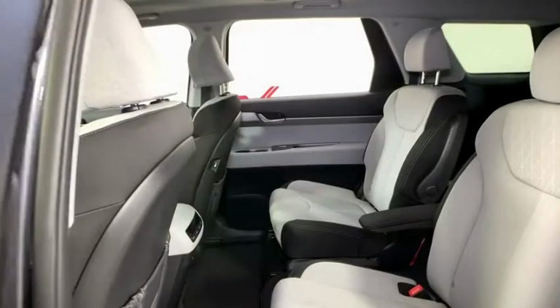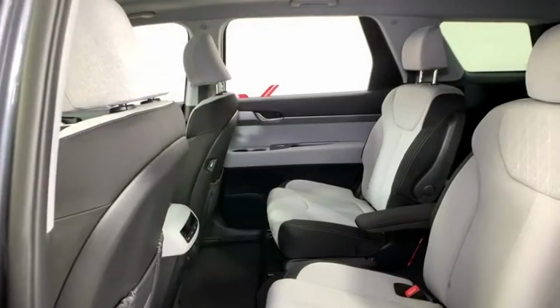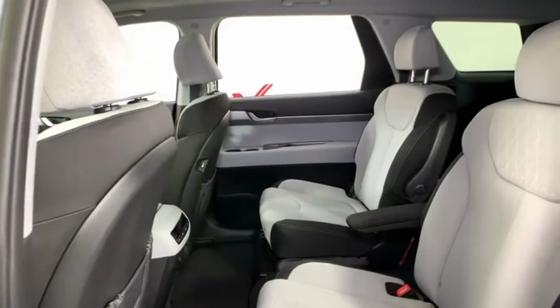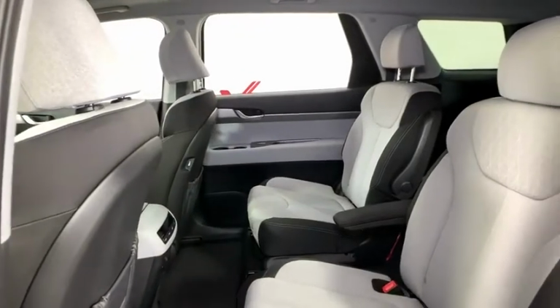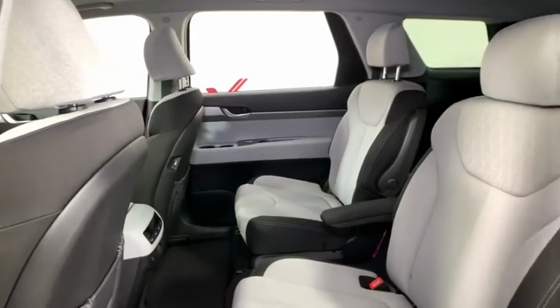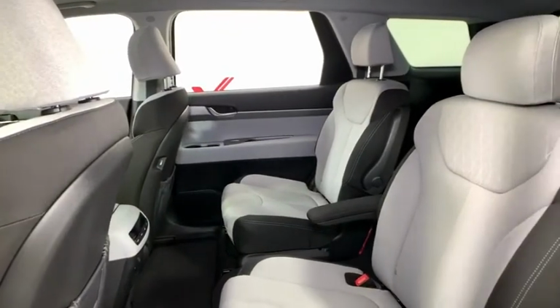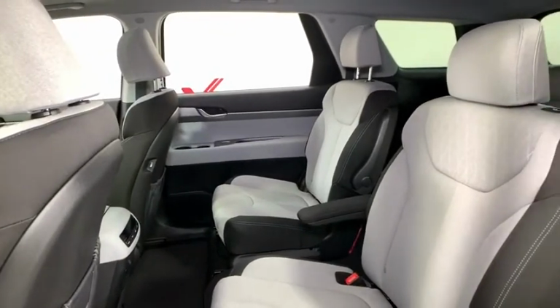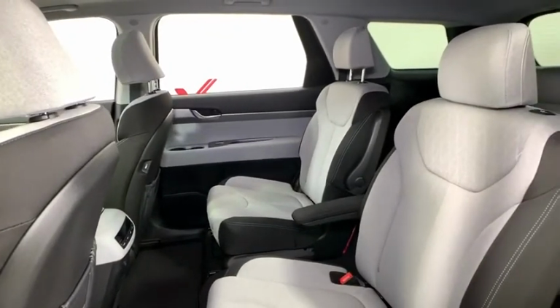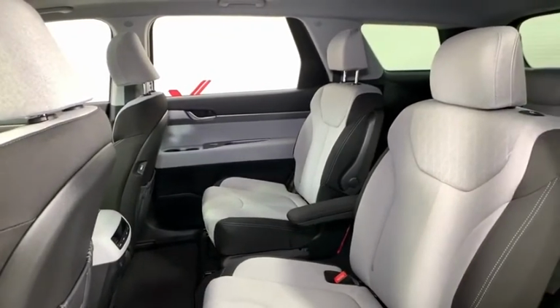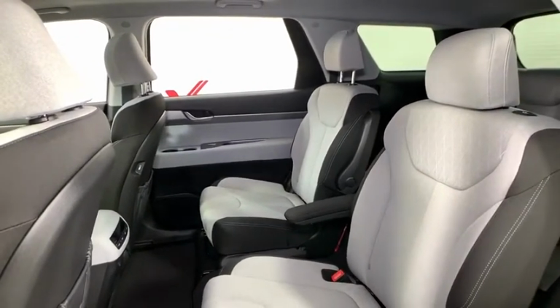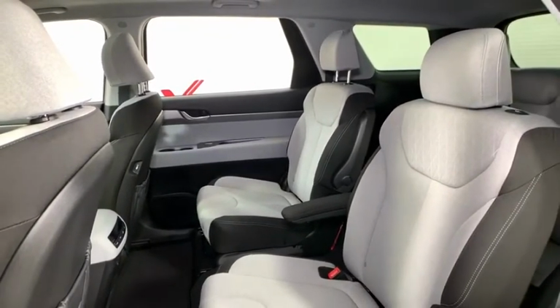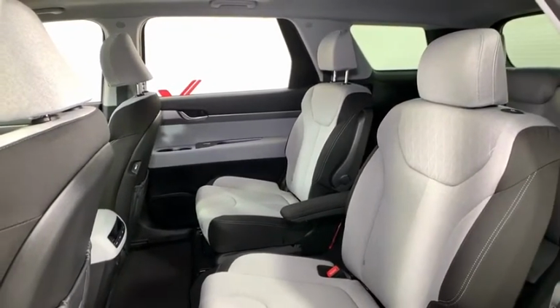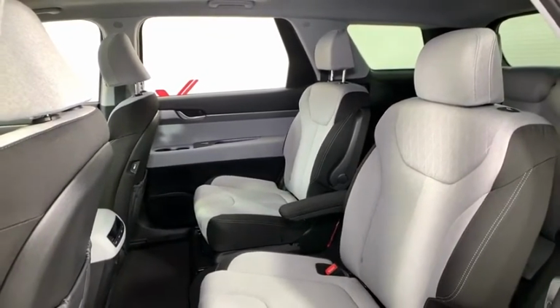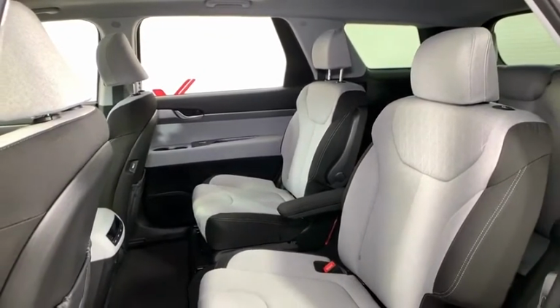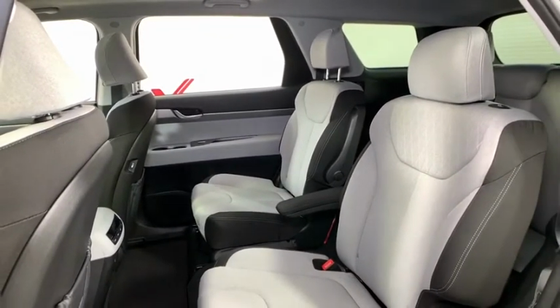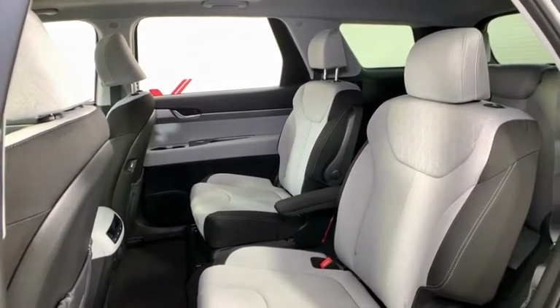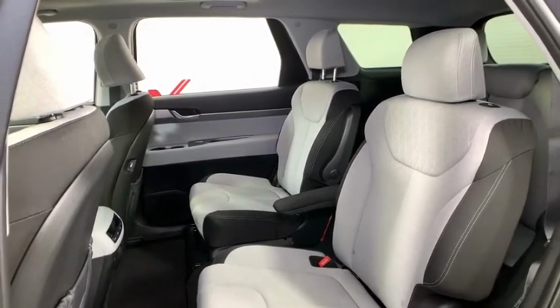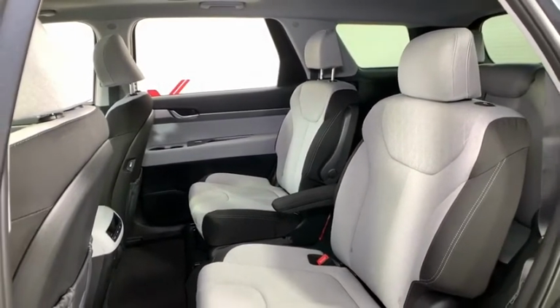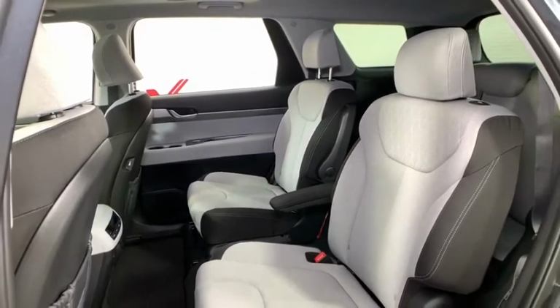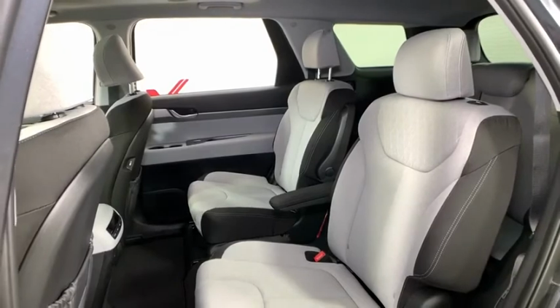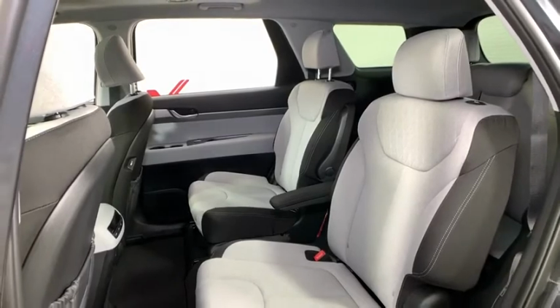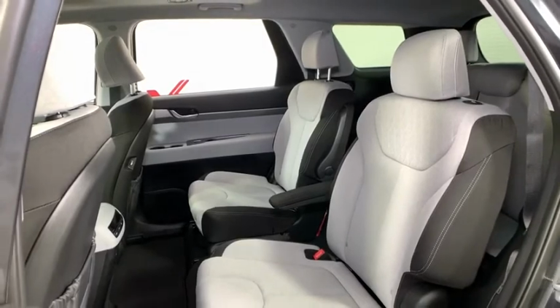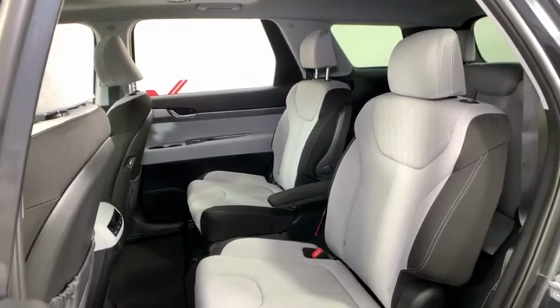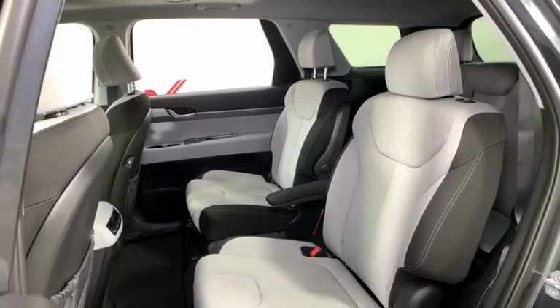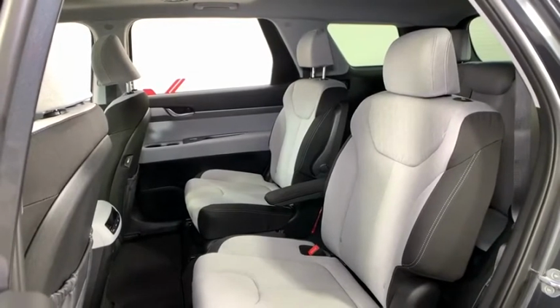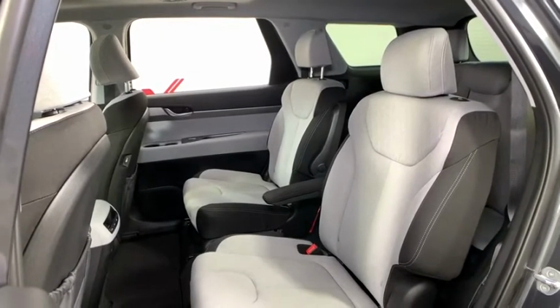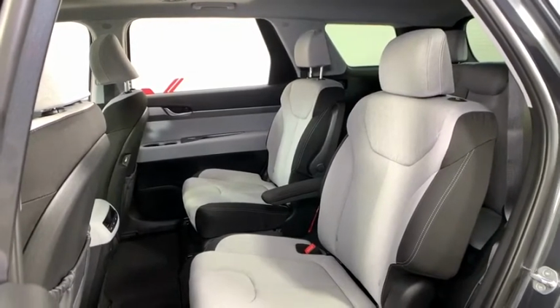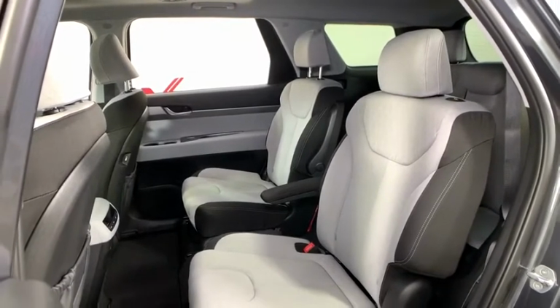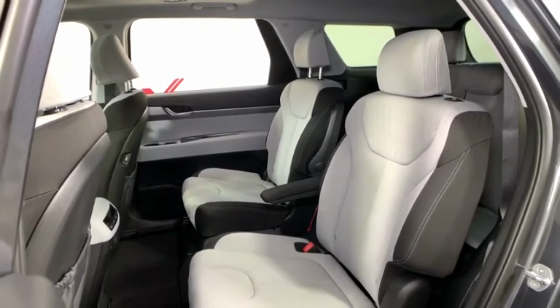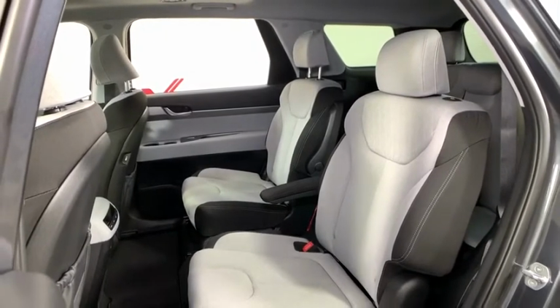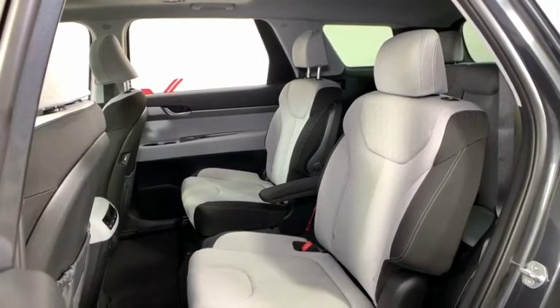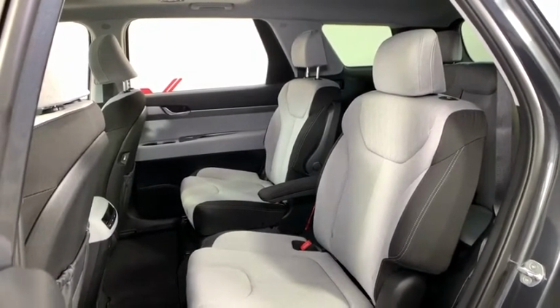Security system, tachometer, panic alarm, overhead console, carpeted floor mats, brake assist, remote keyless entry, power driver's seat.